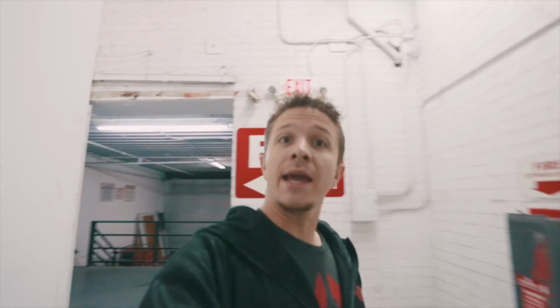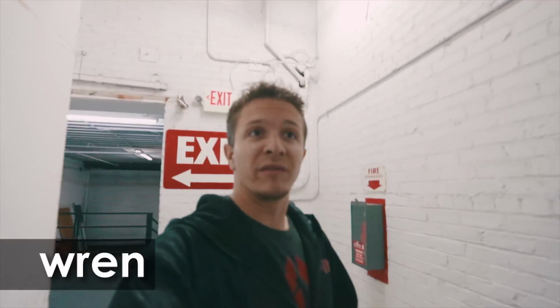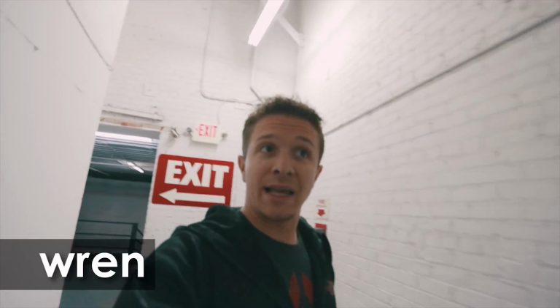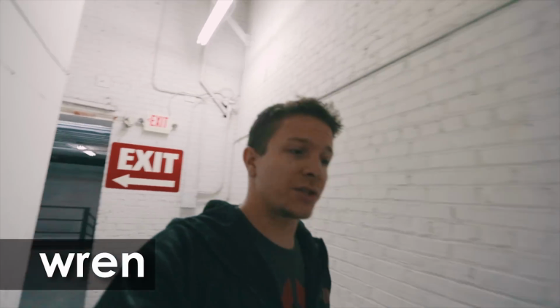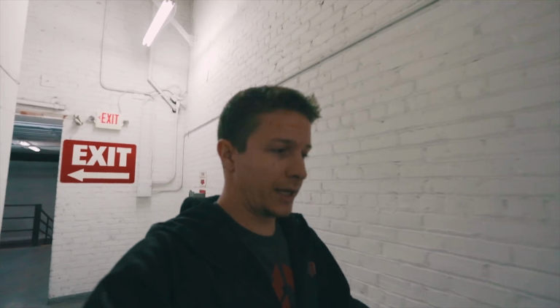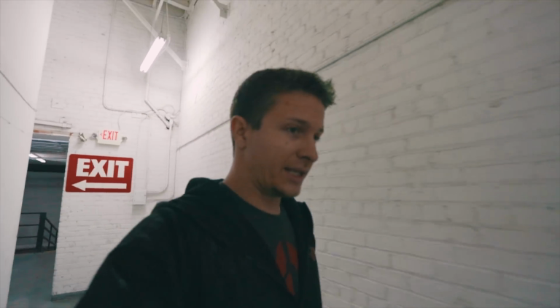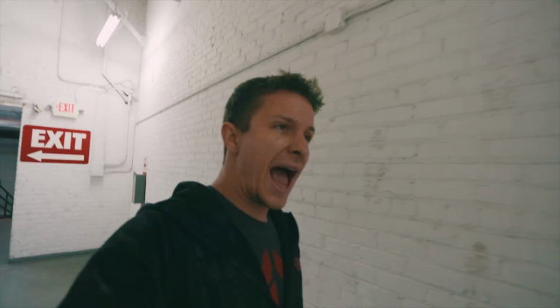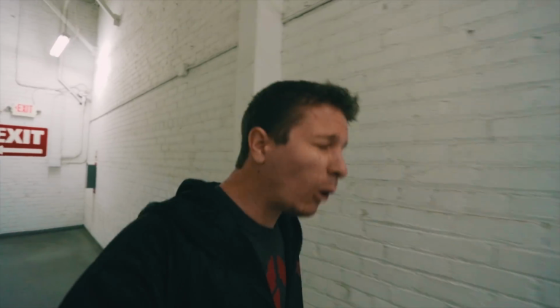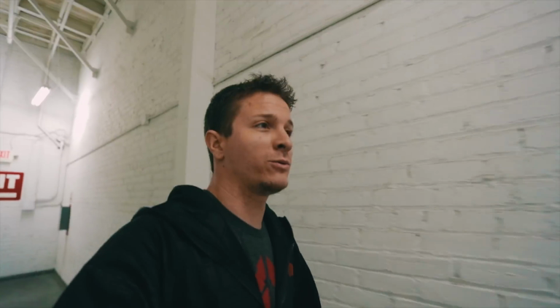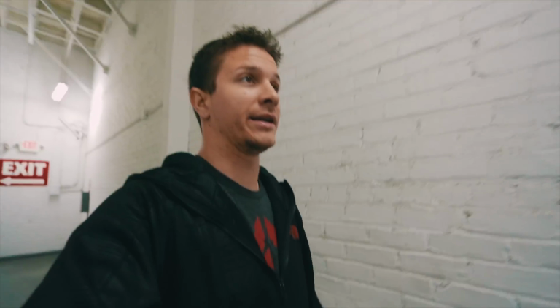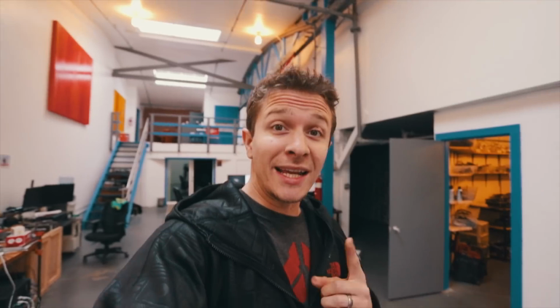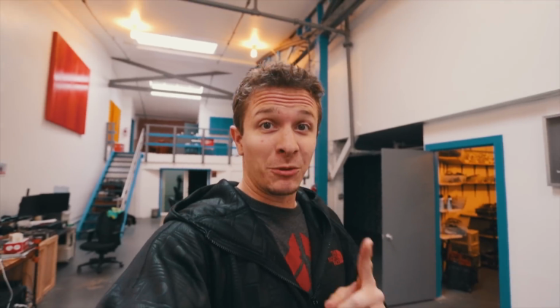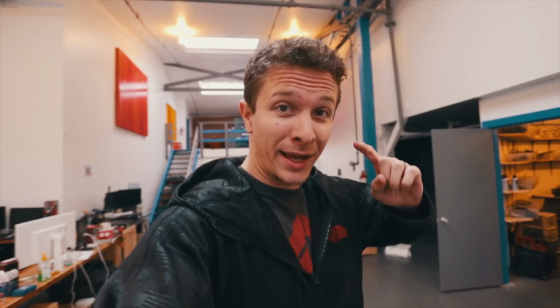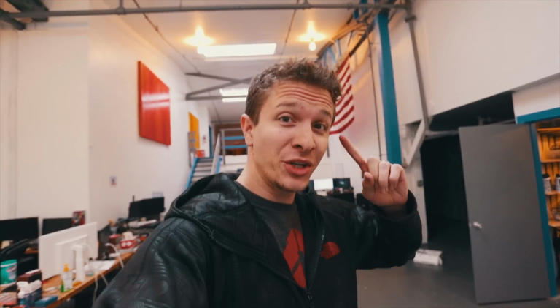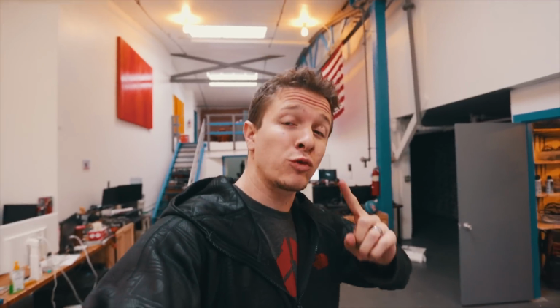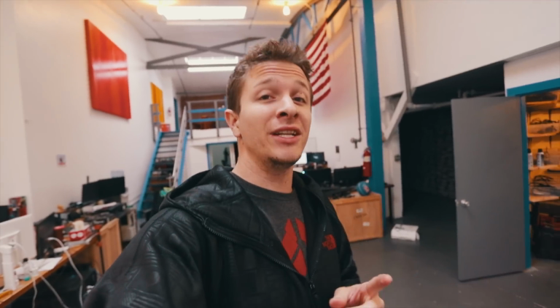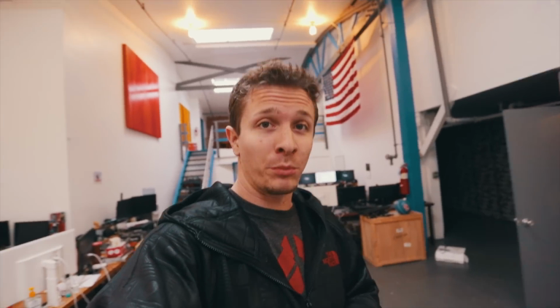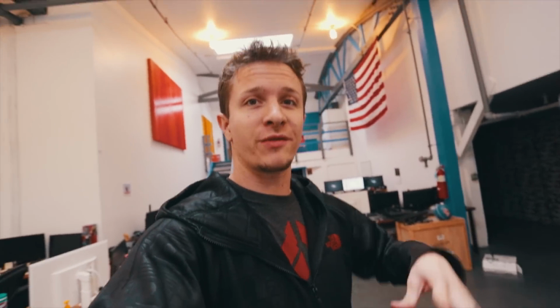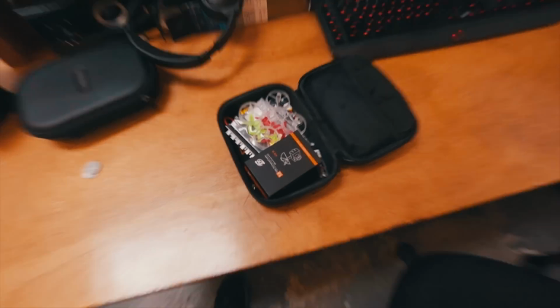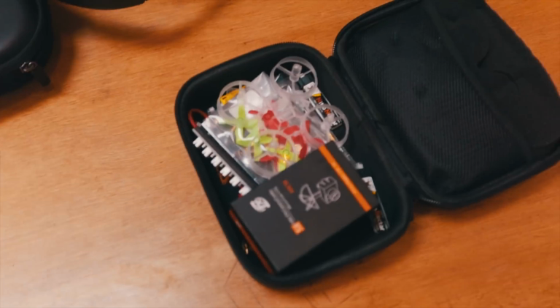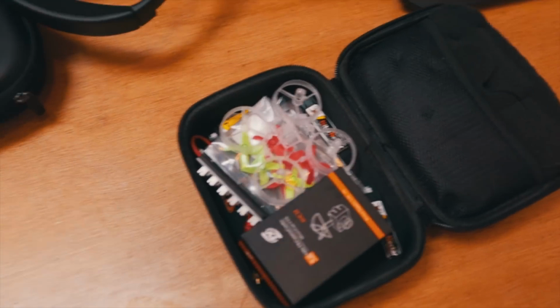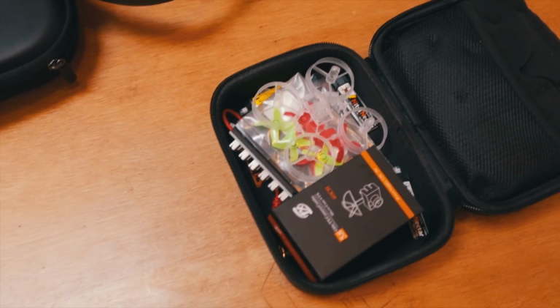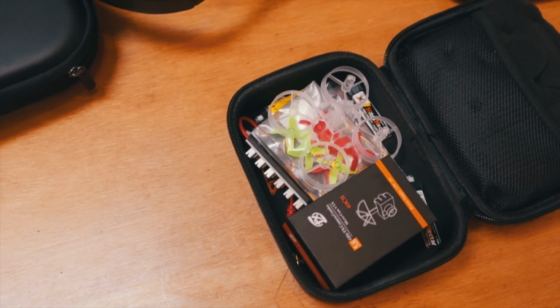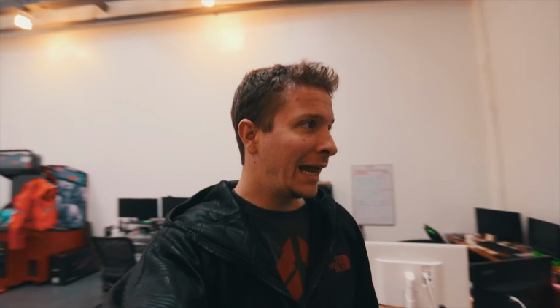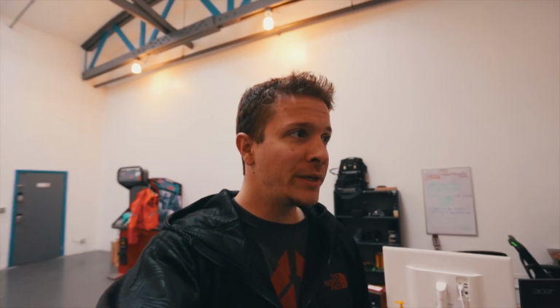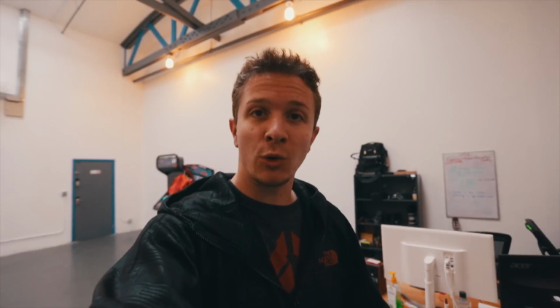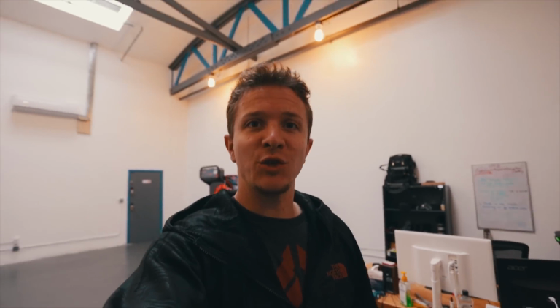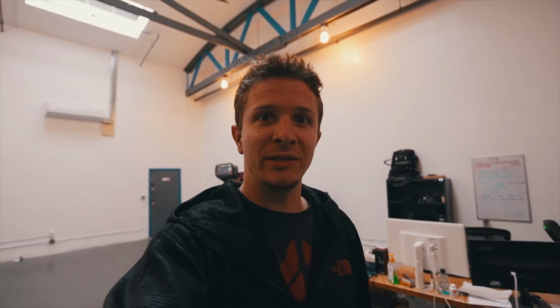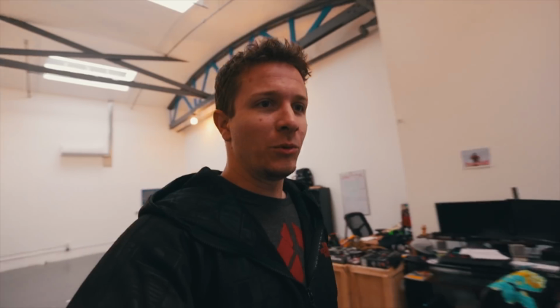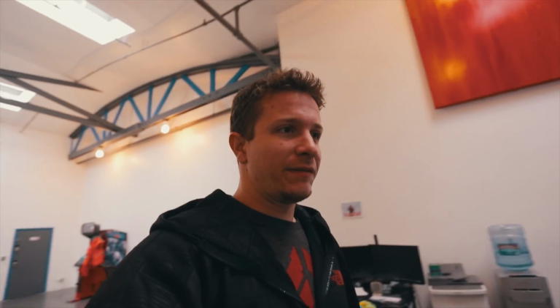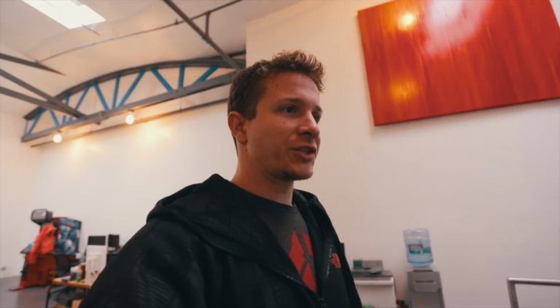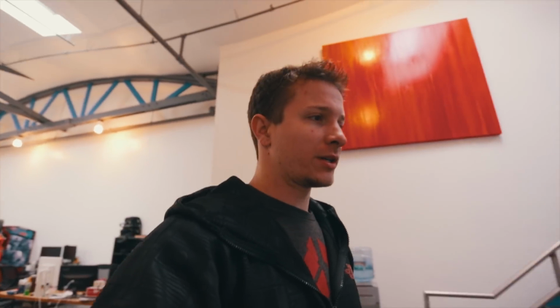Today is a bit of a disaster because it is pouring rain. What I did today was bring a bunch of racing drone parts for this little tiny micro drone that I have, and I'm going to try to build it — but we'll see if that actually works.